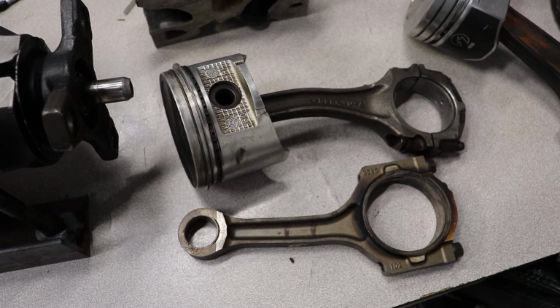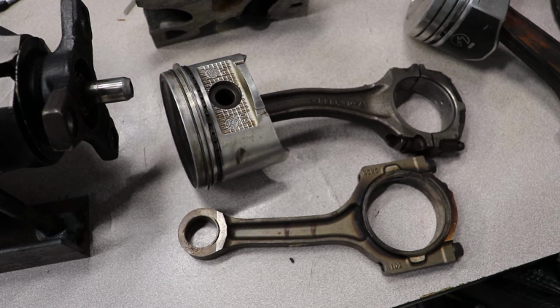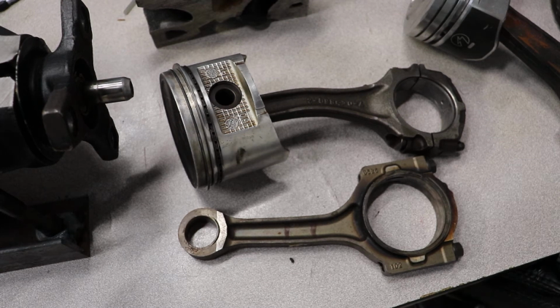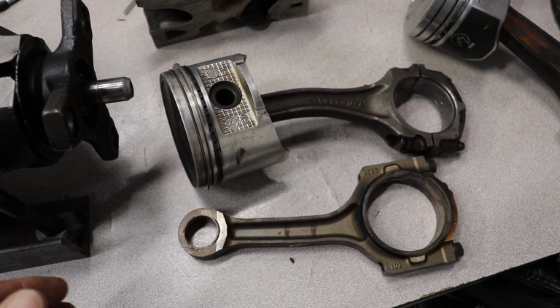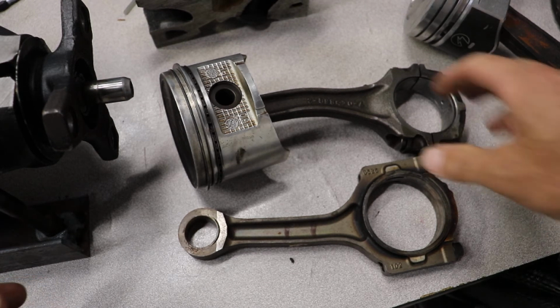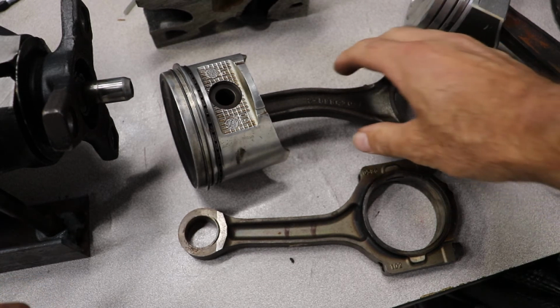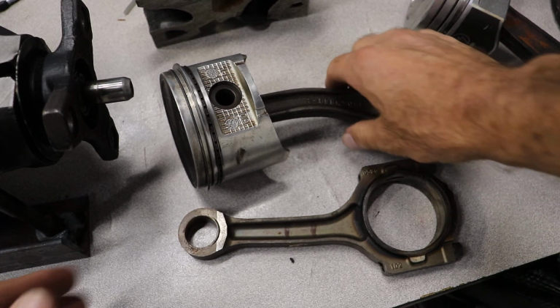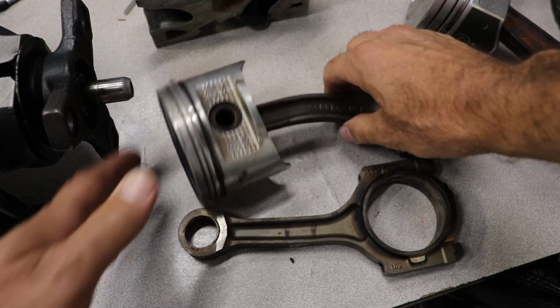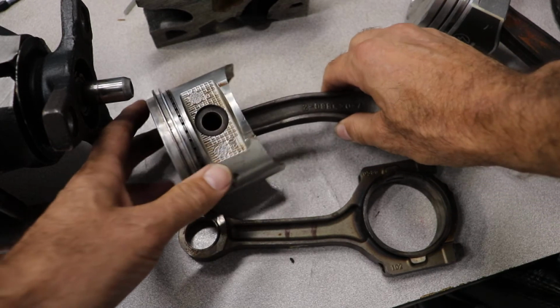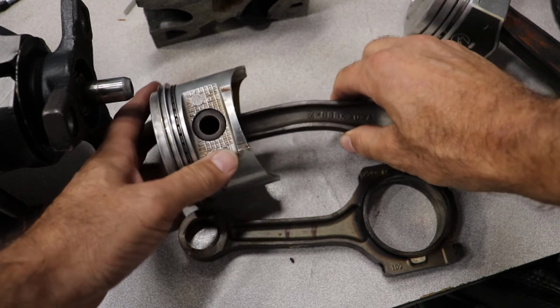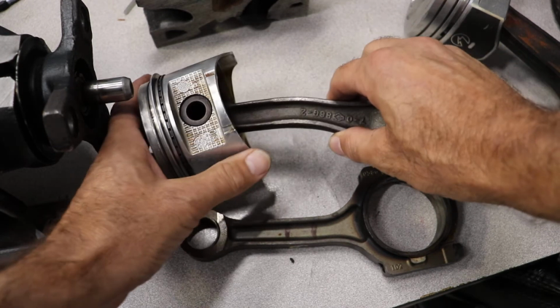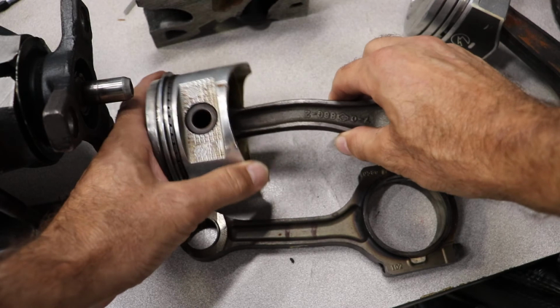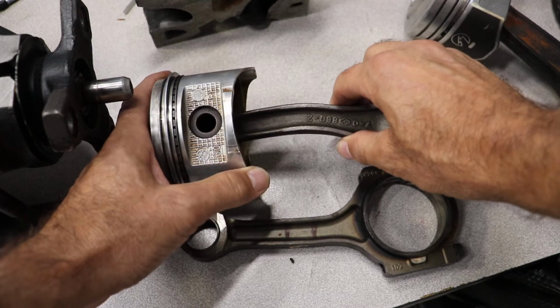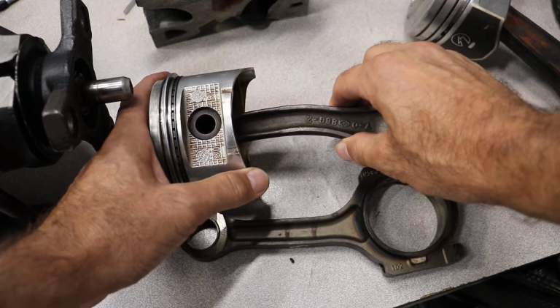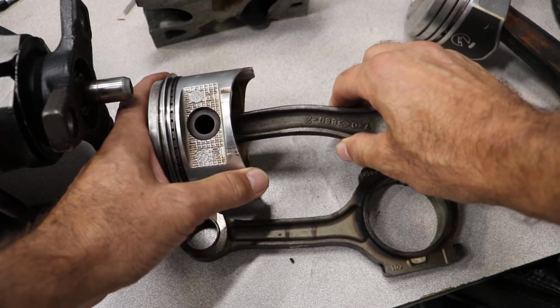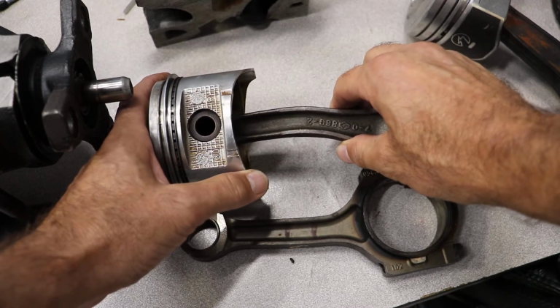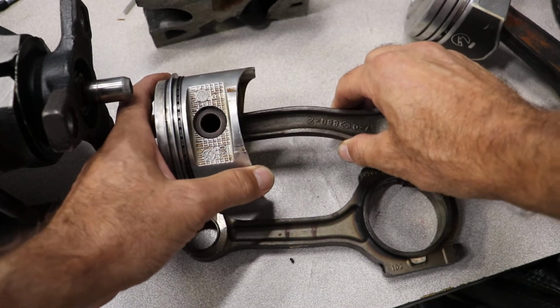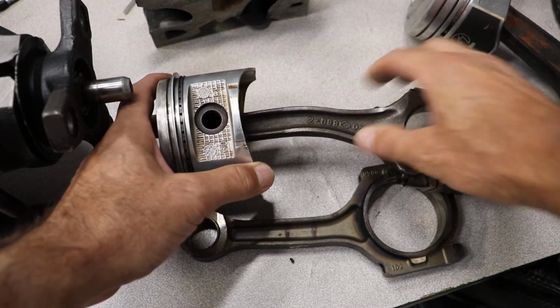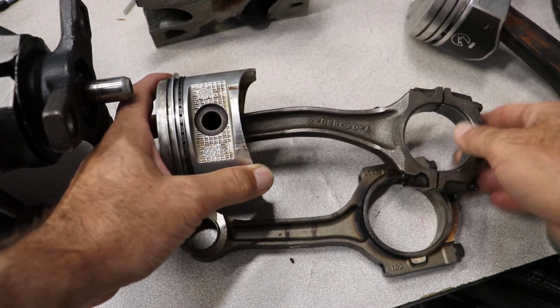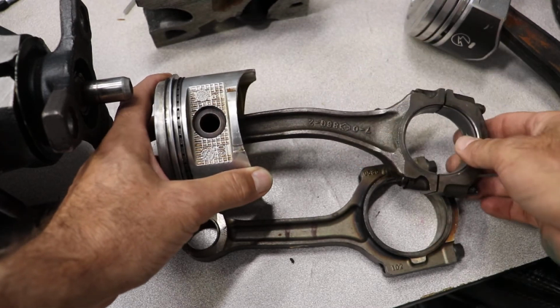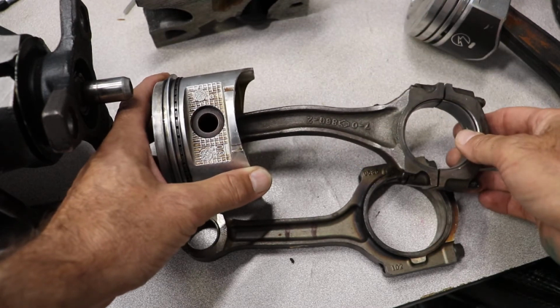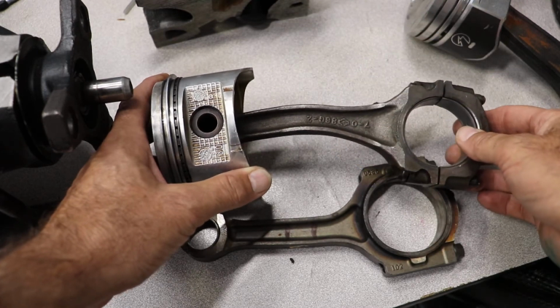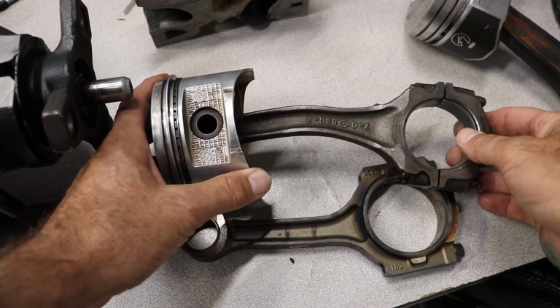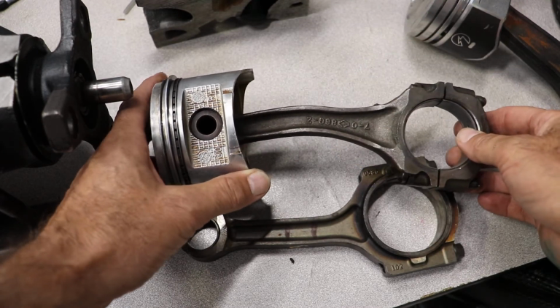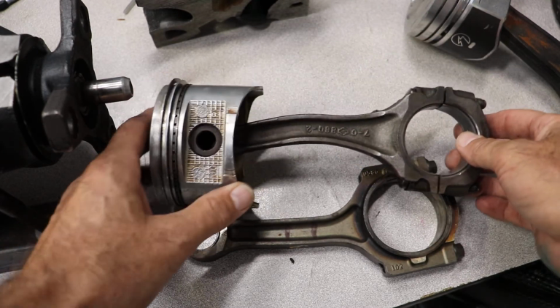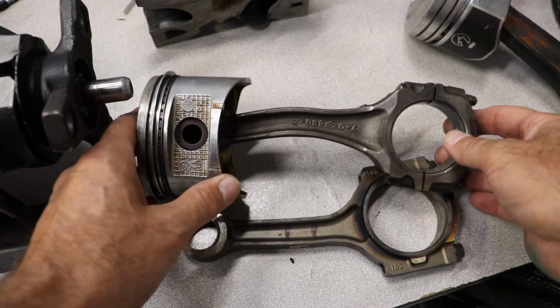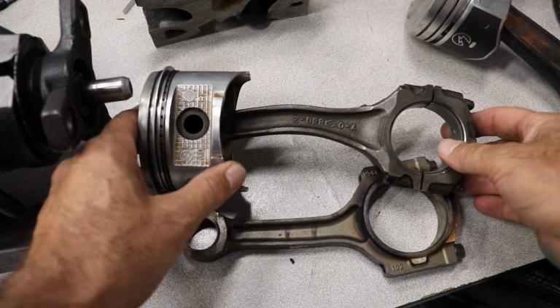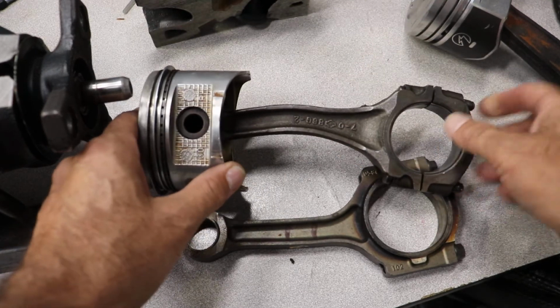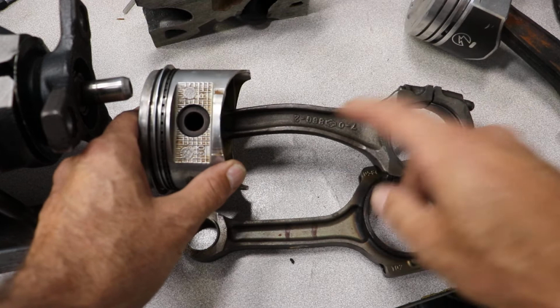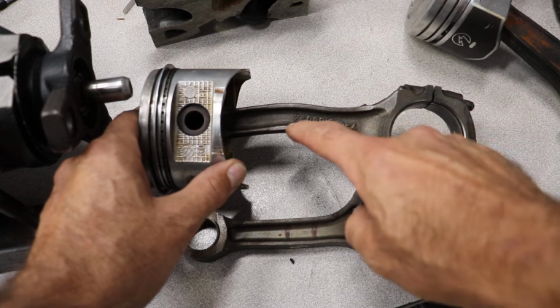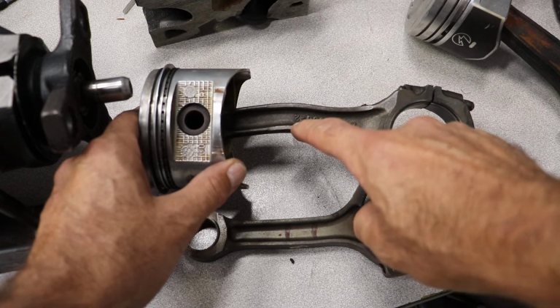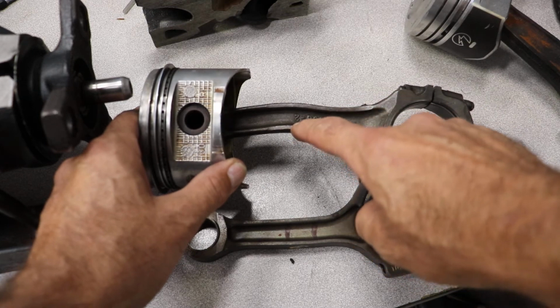If you perform a leak down test on an engine and it passes, but you check compression and it's low, that's often a sign of a bent rod.